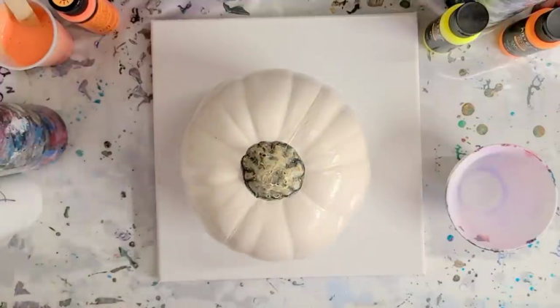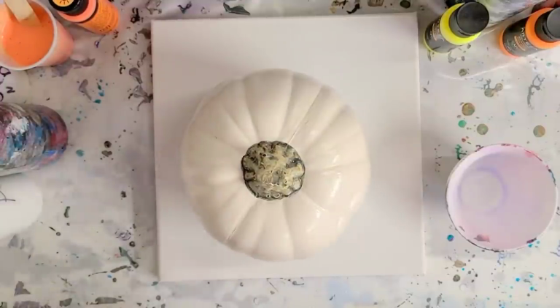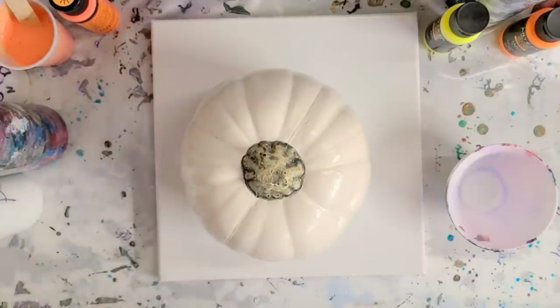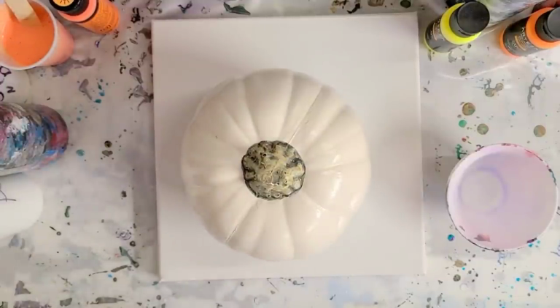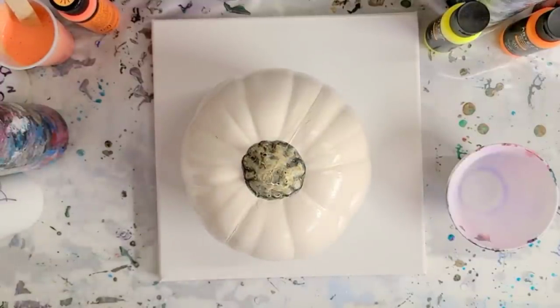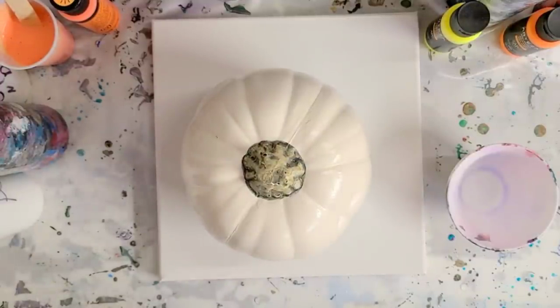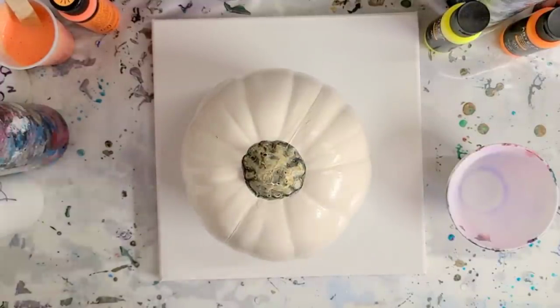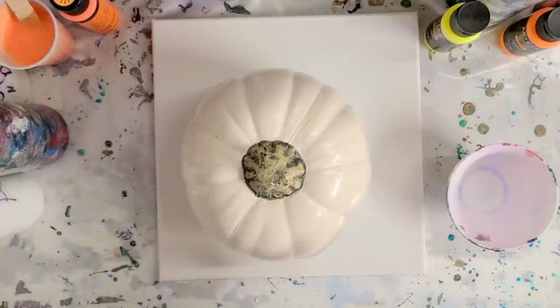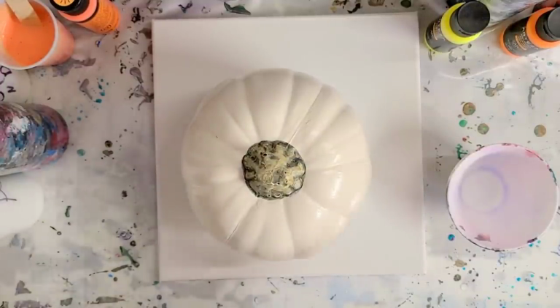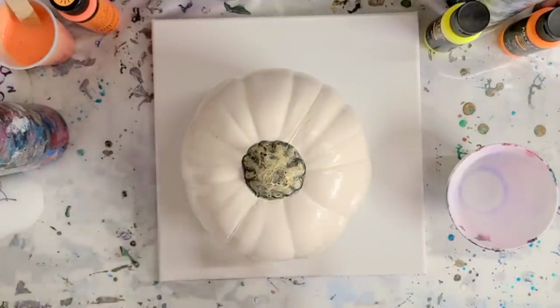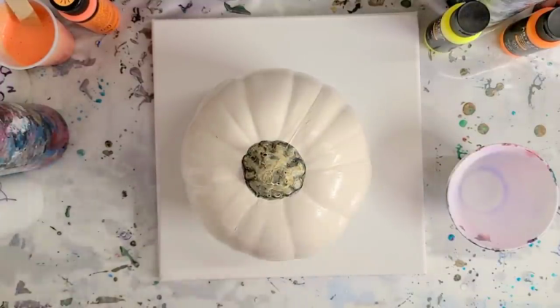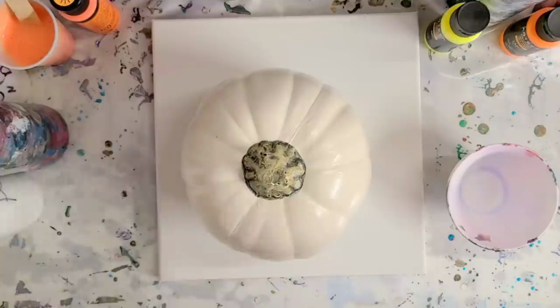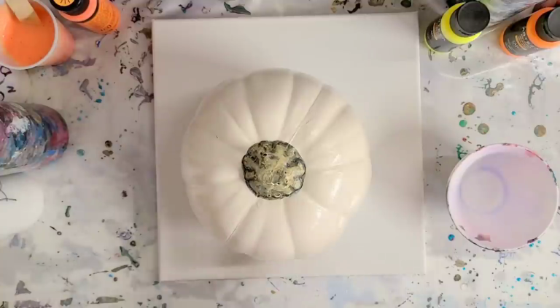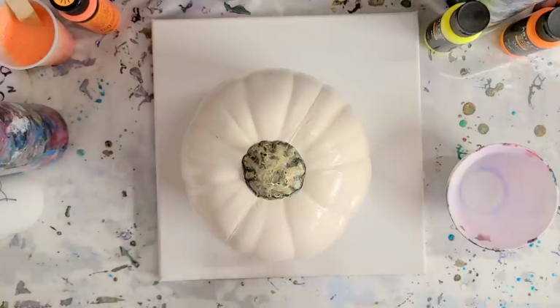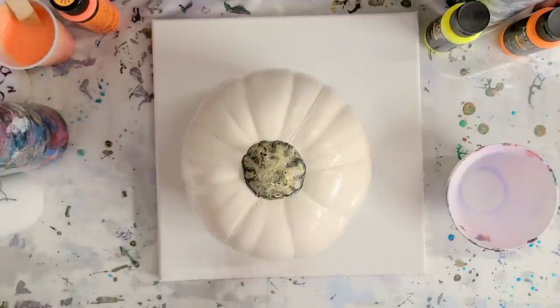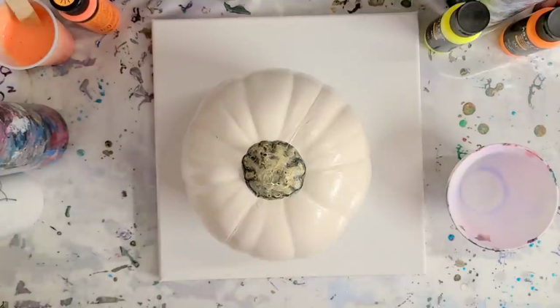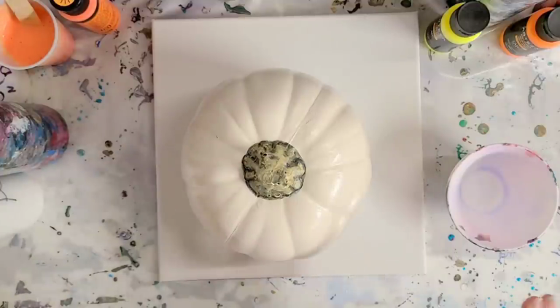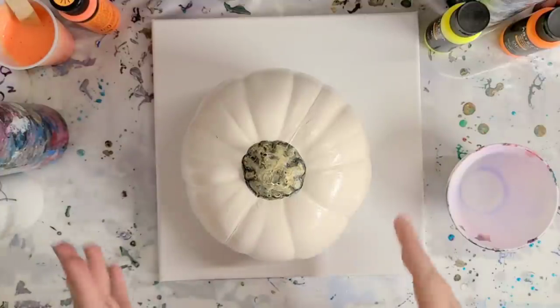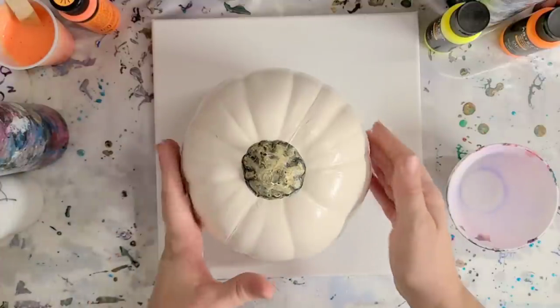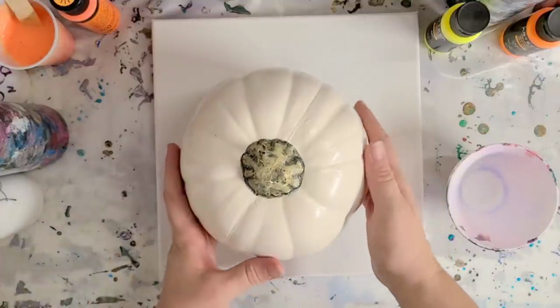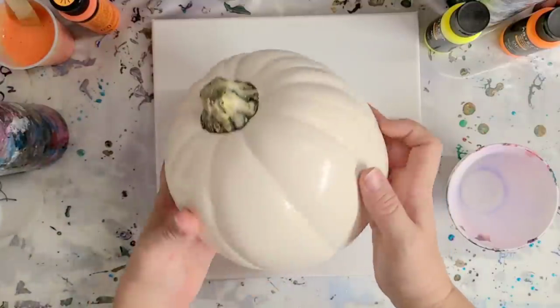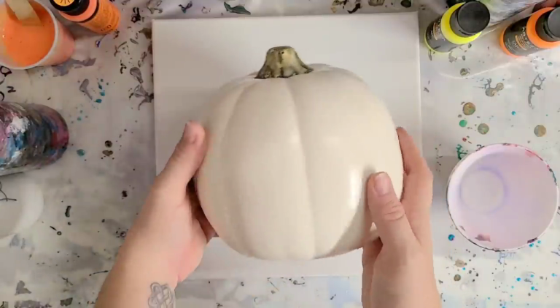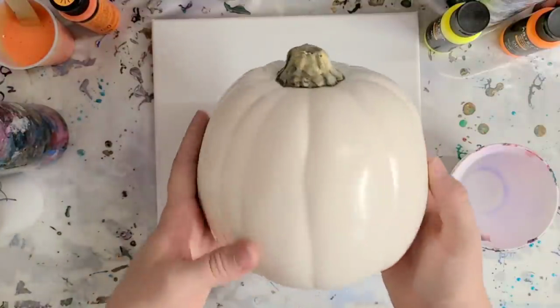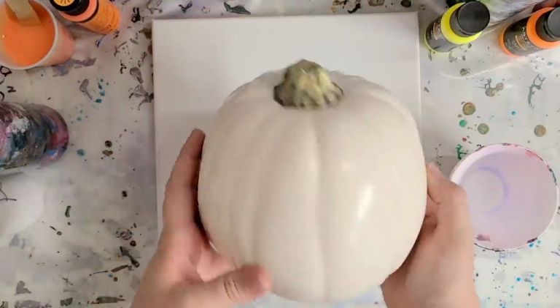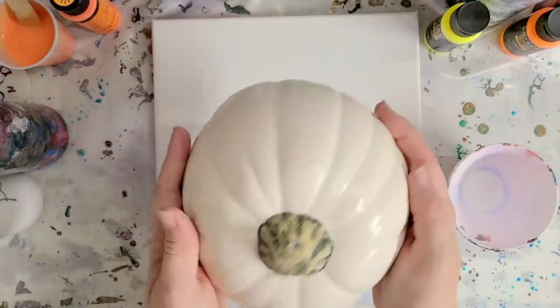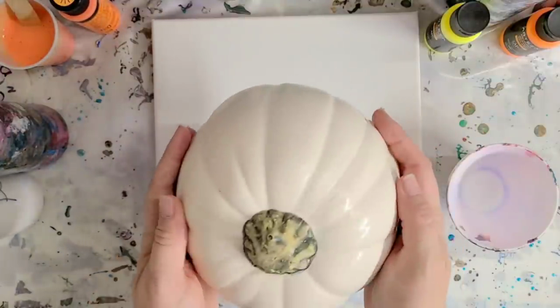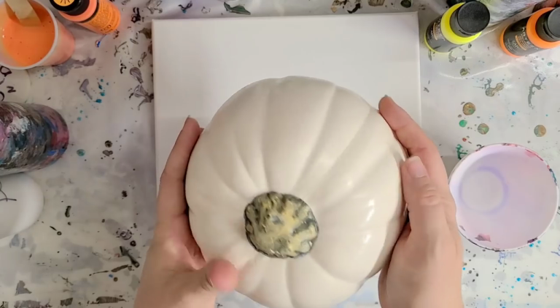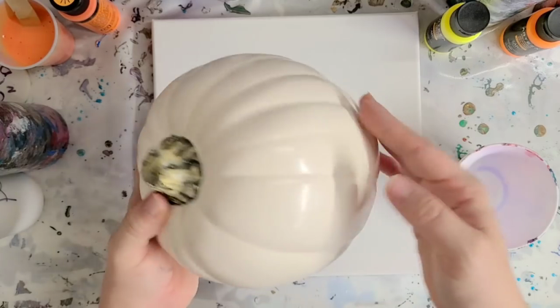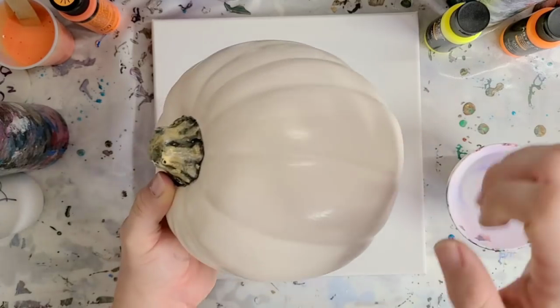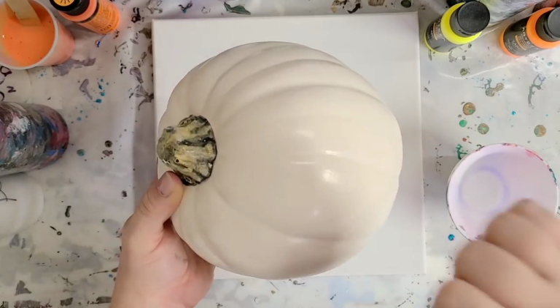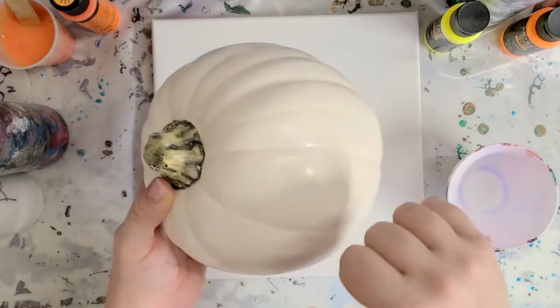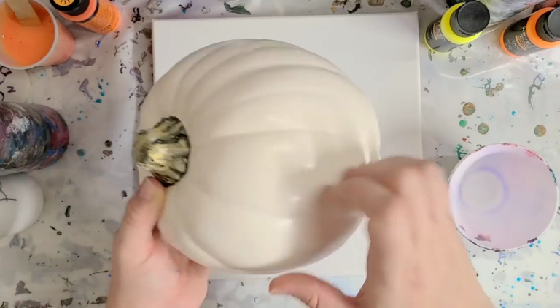Hey guys, Mix Media Girl here. Halloween is coming up, so we're going to be doing a series of fun Halloween-themed videos starting with acrylic pouring on a pumpkin.